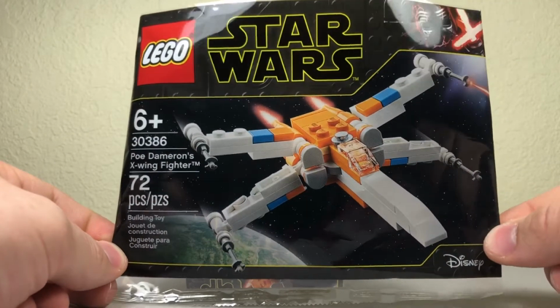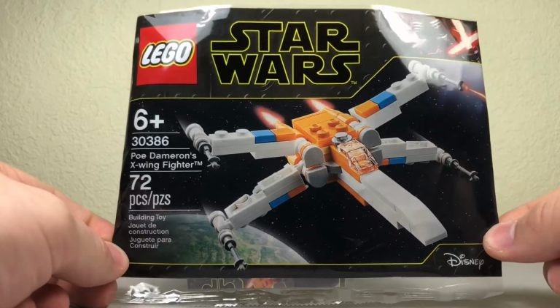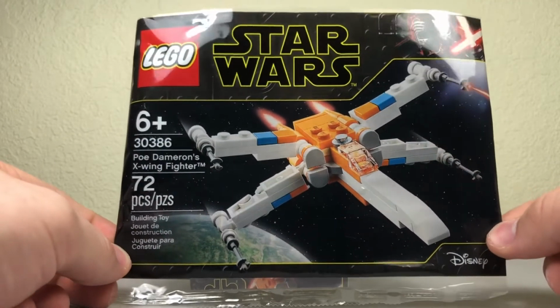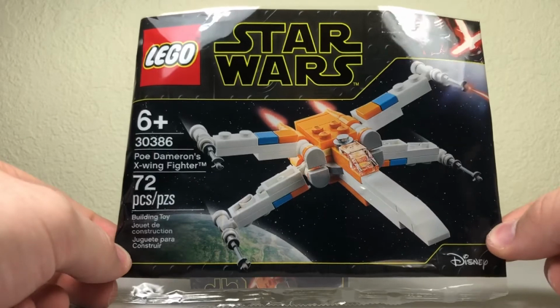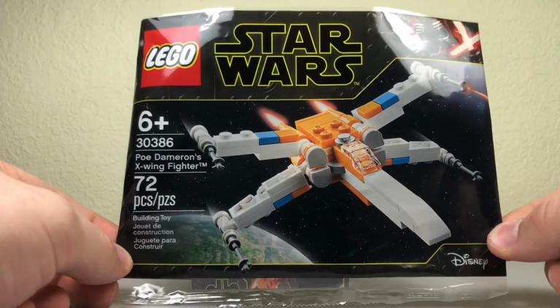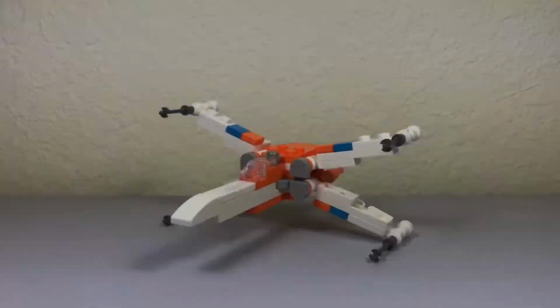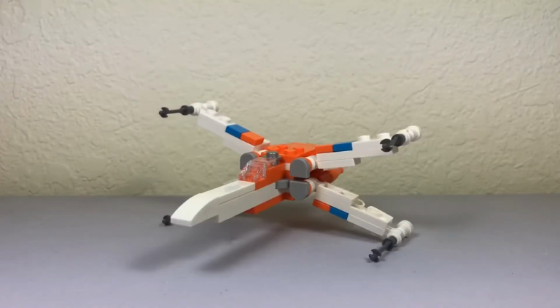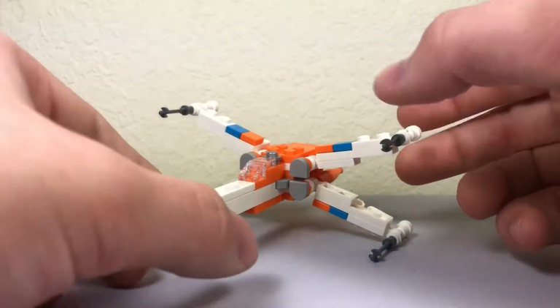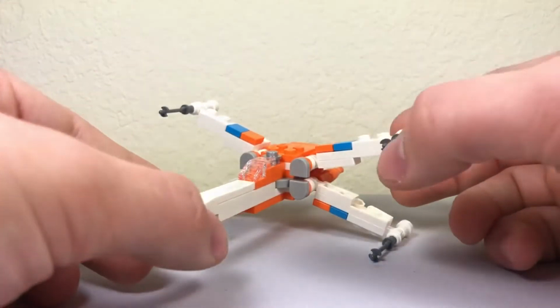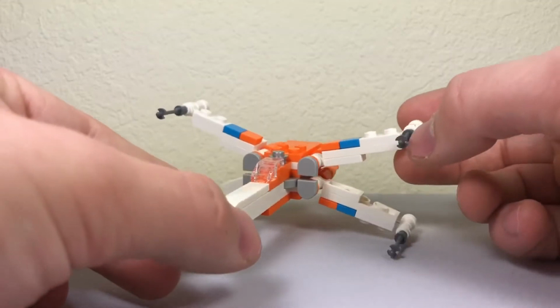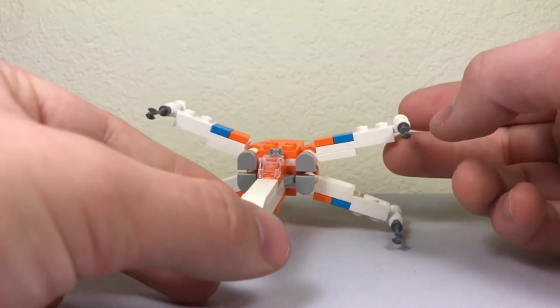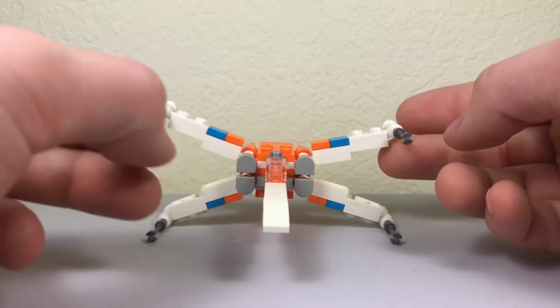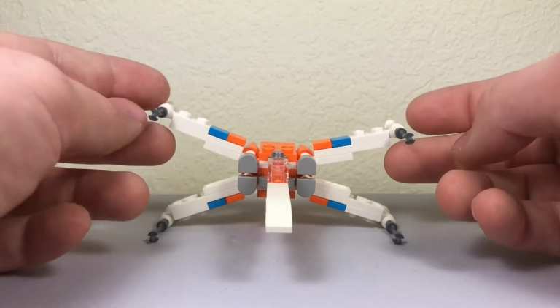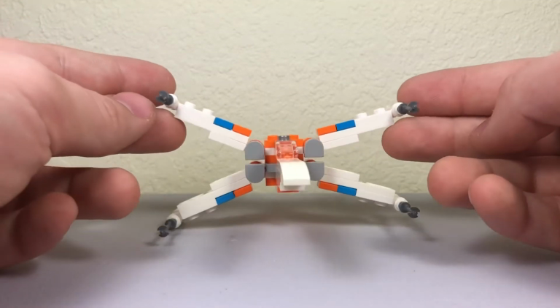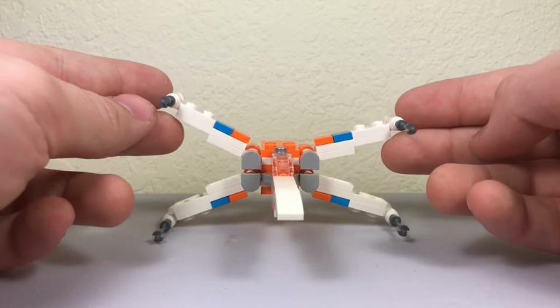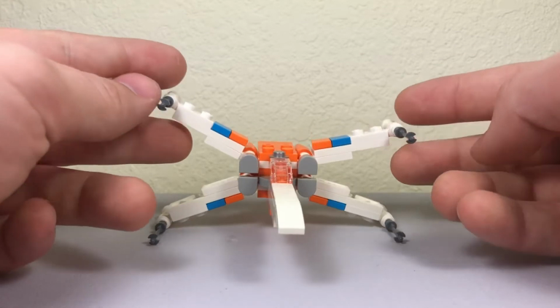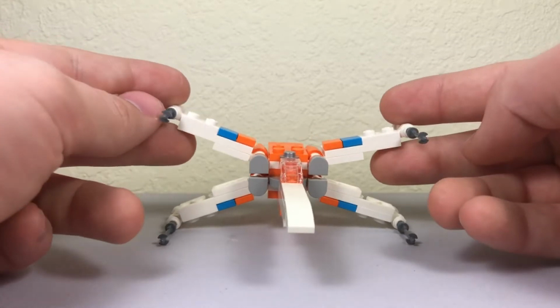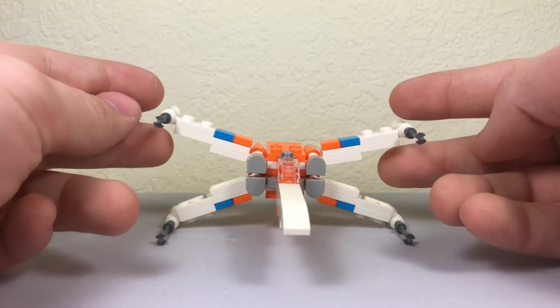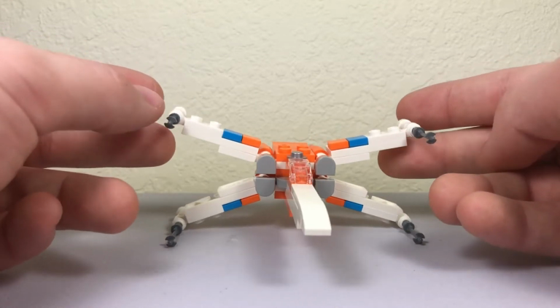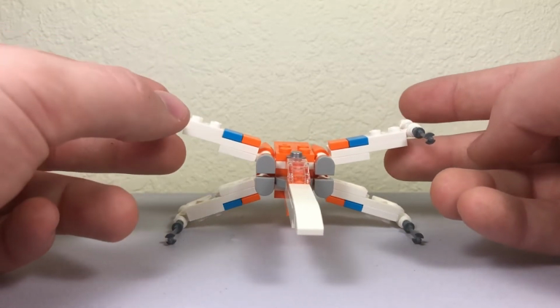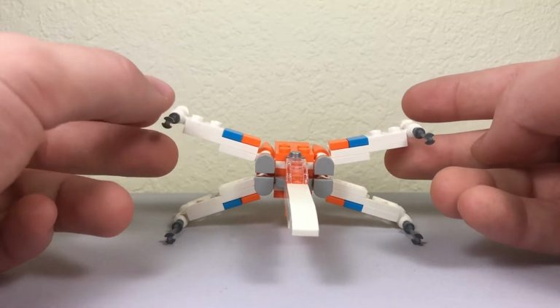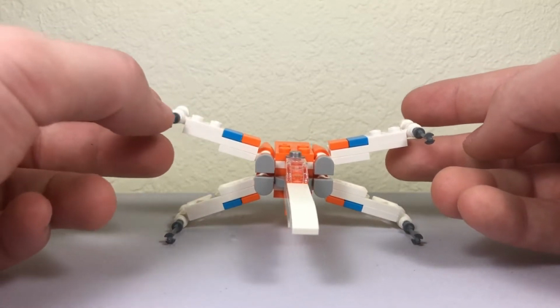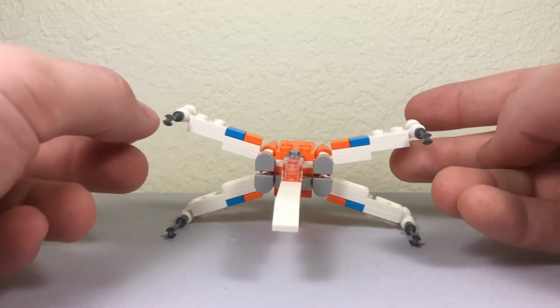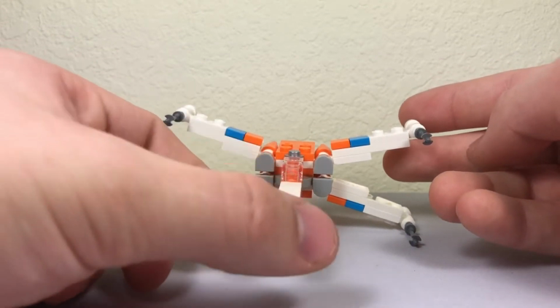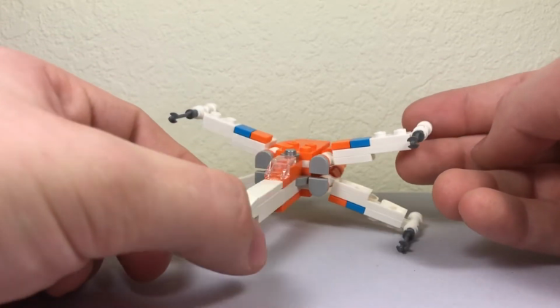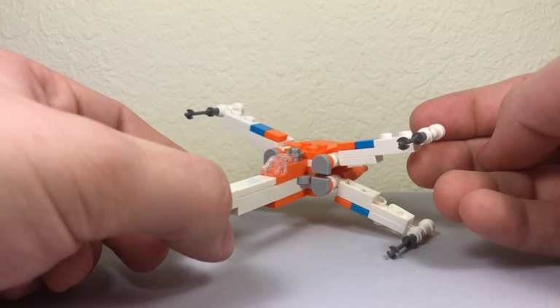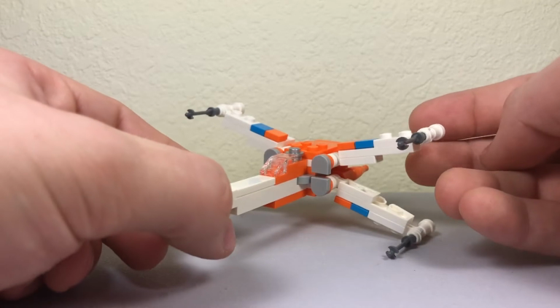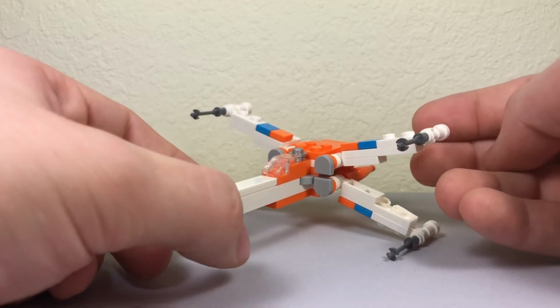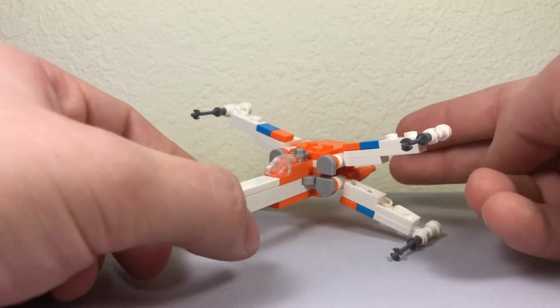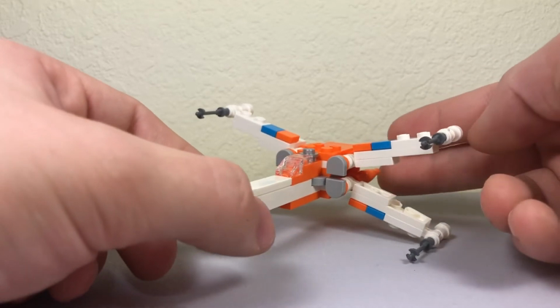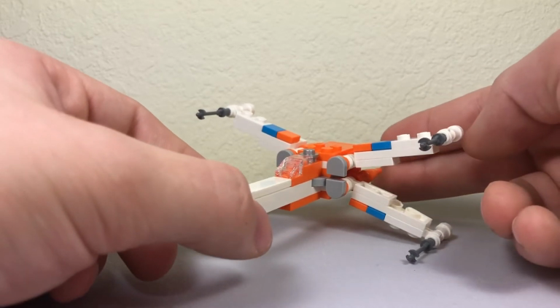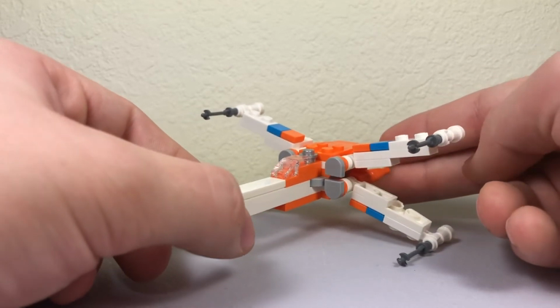It's actually a much larger, like $90 set. Here is the X-Wing — pretty small and simple, but it's kind of what we've seen from other poly bags for X-Wings before, especially with Poe's X-Wing from The Force Awakens. I believe they made that in a poly bag as well.